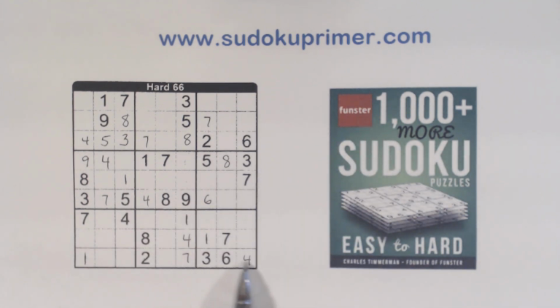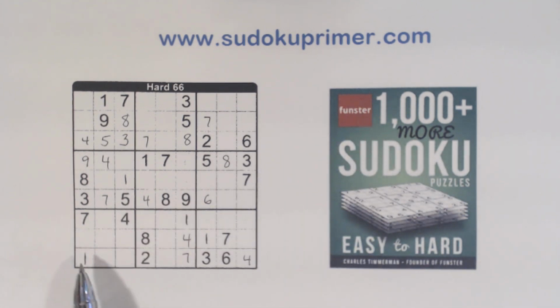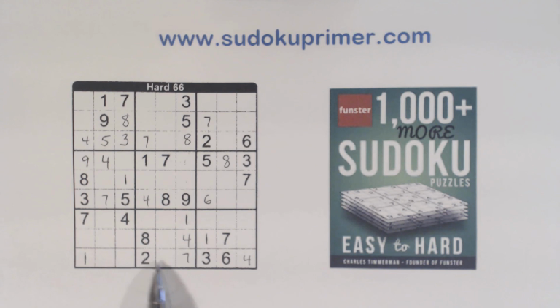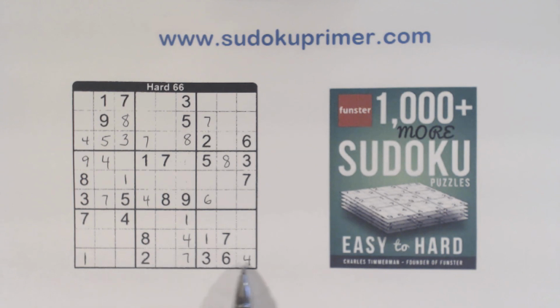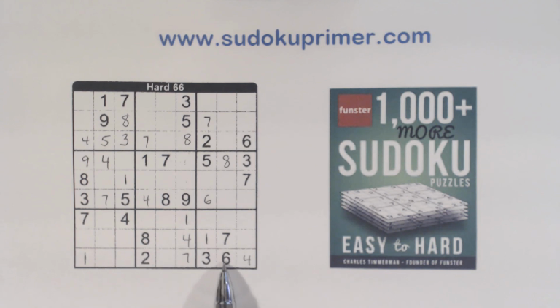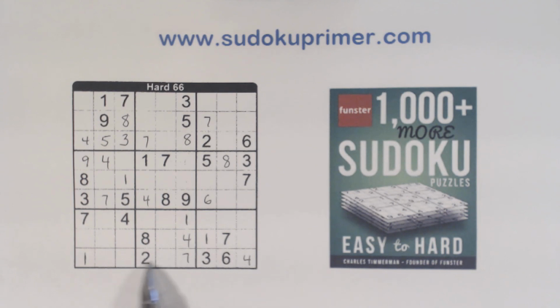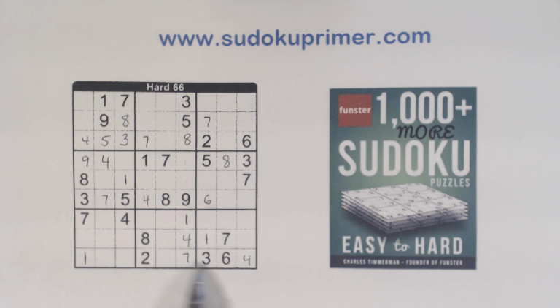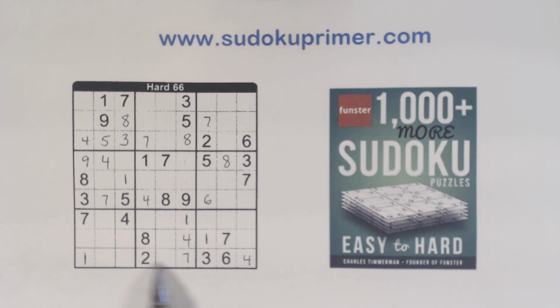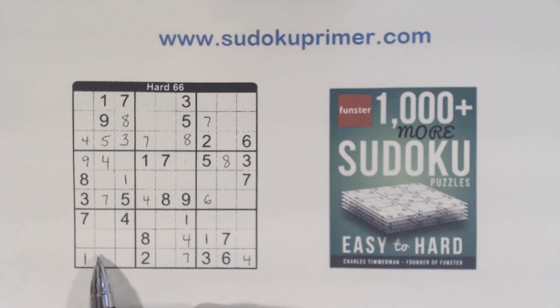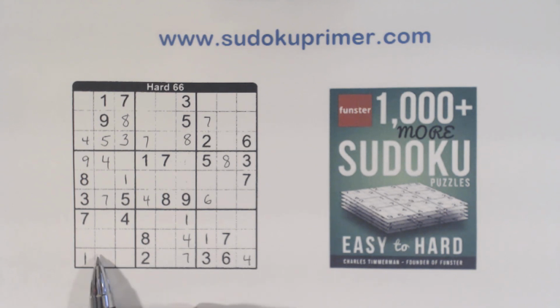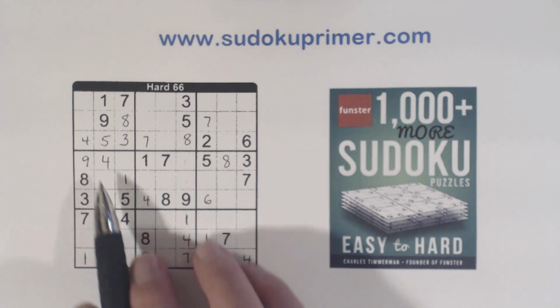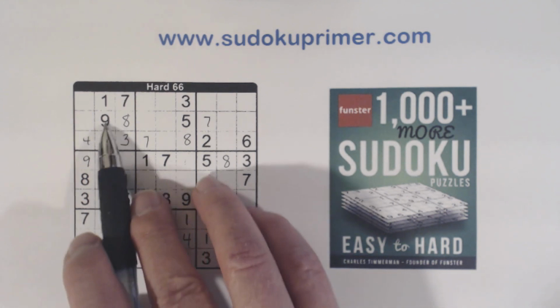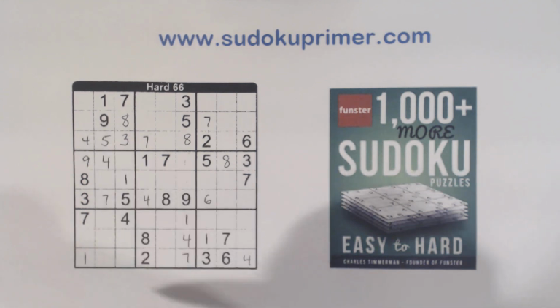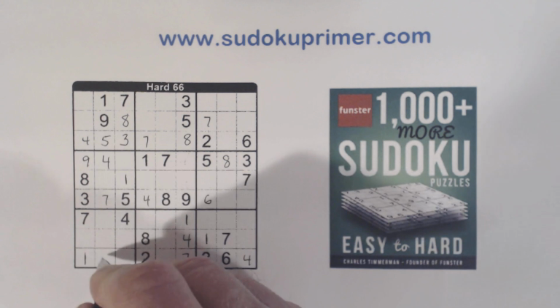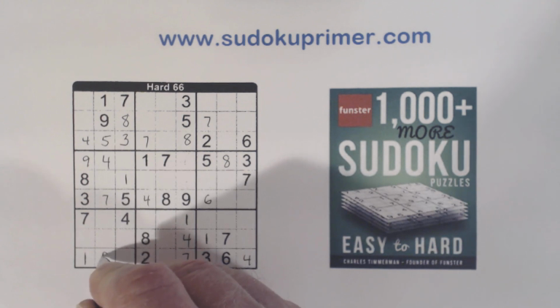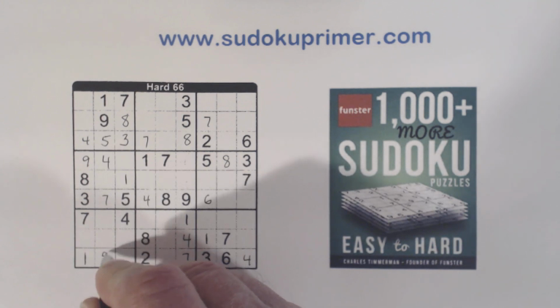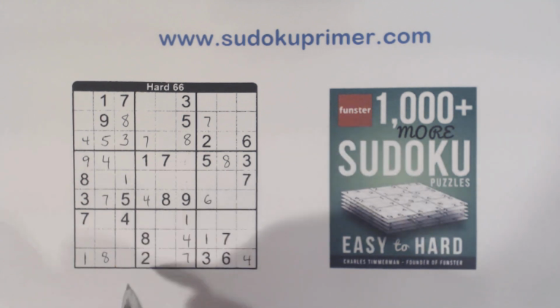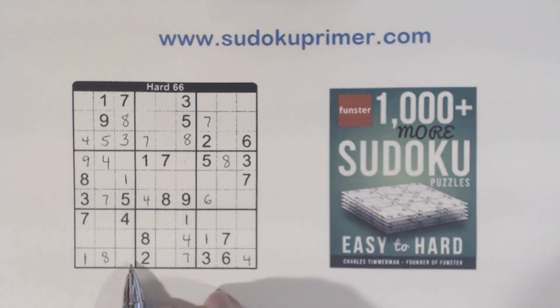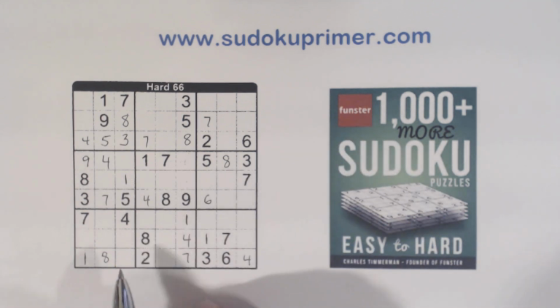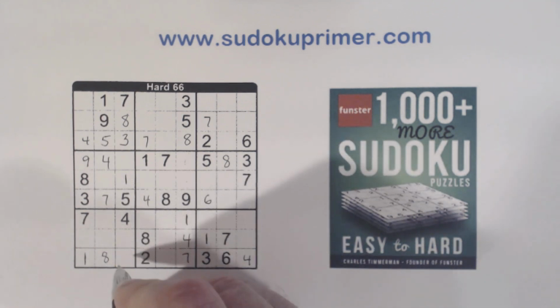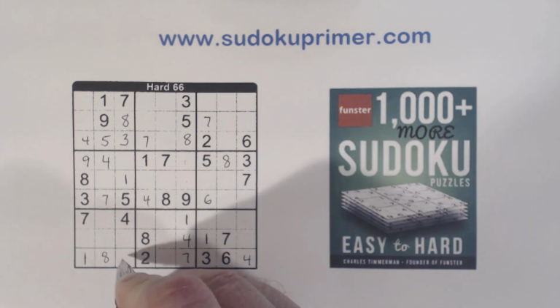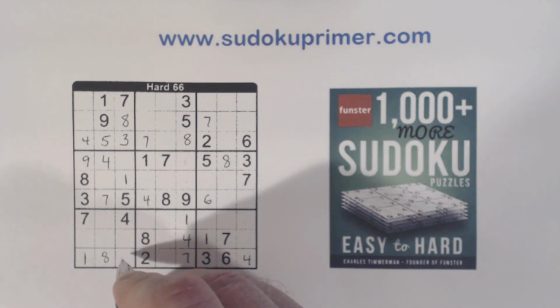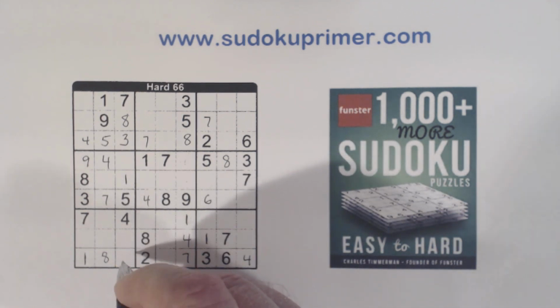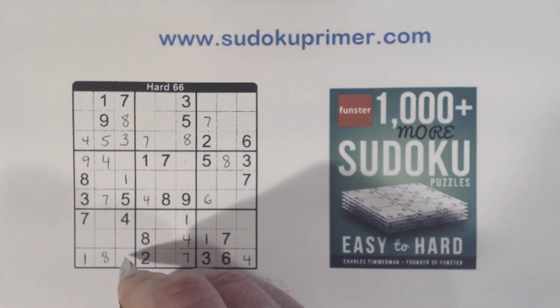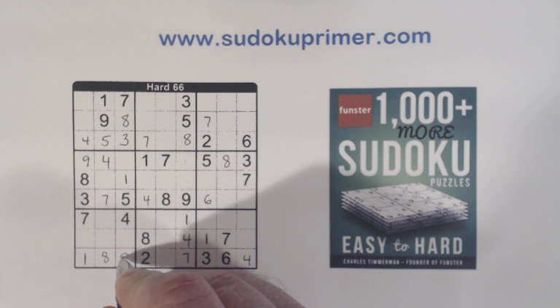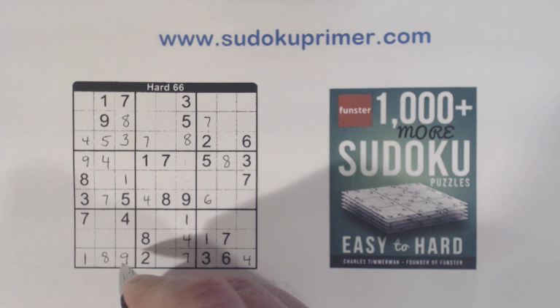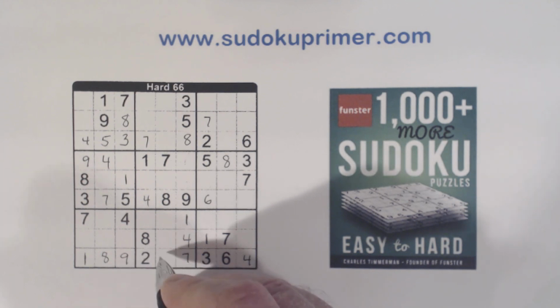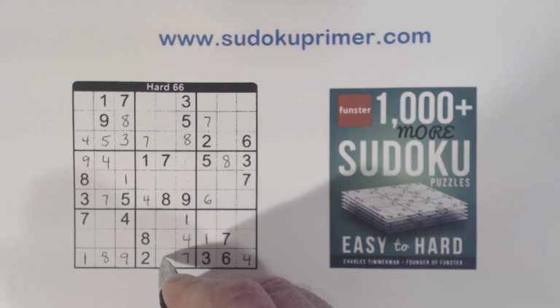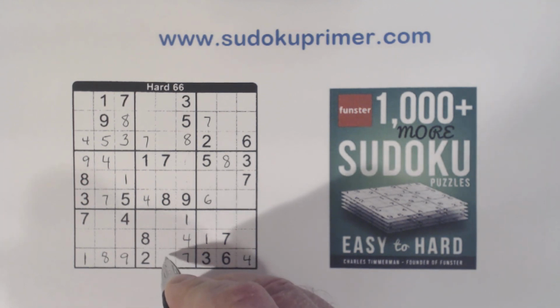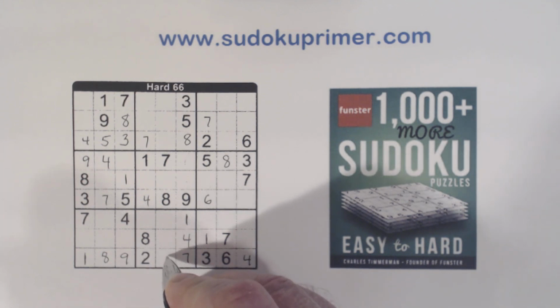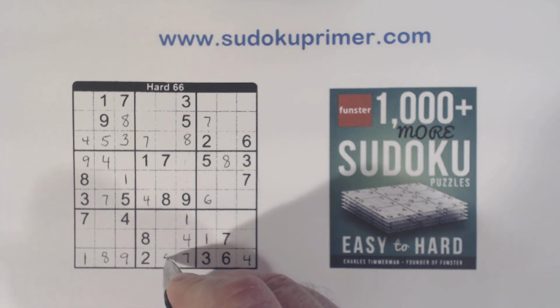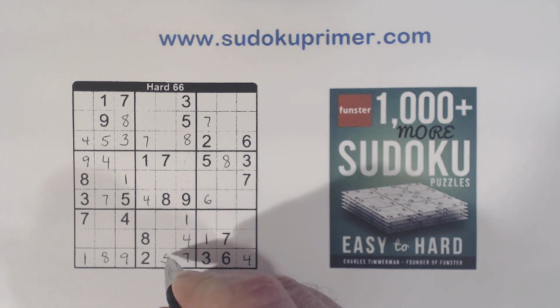Now we're missing 5-8-9 here. There's a 5 and a 9, so that's an 8. That makes that a 9 and that a 5 right there.